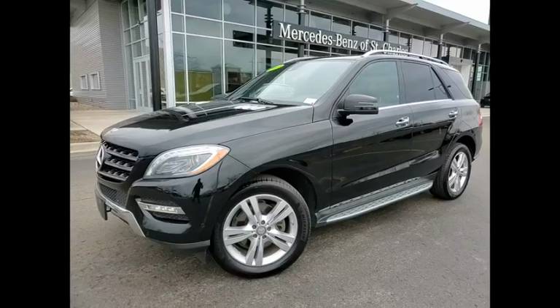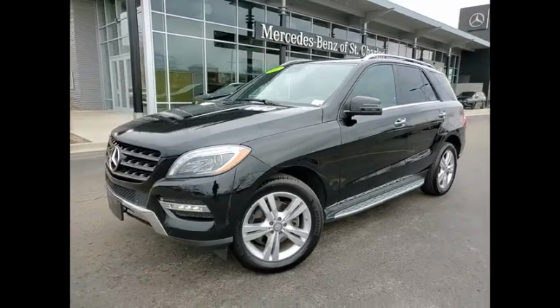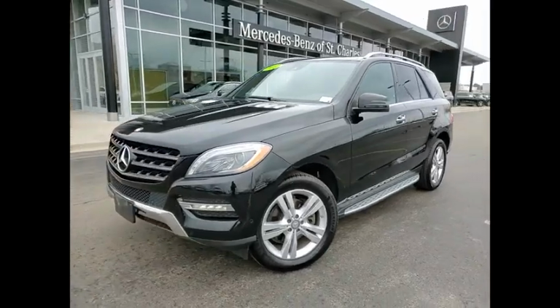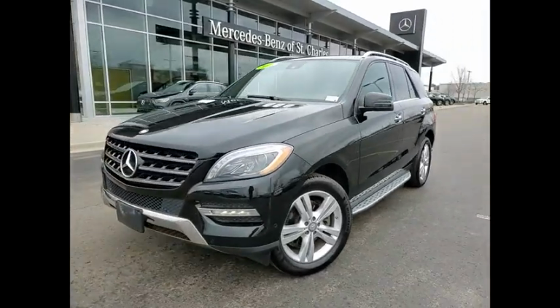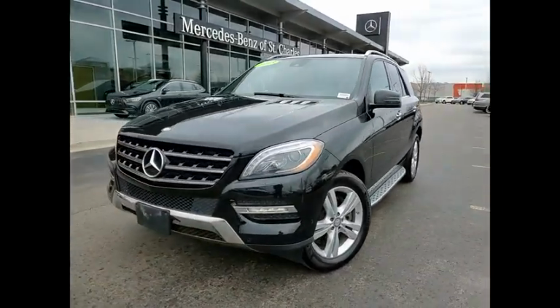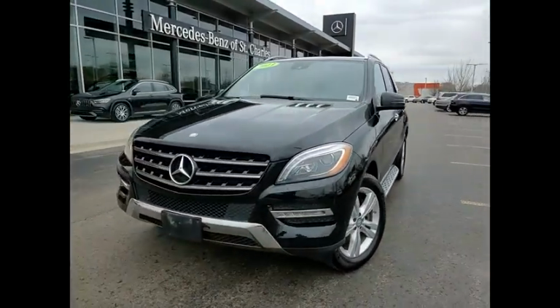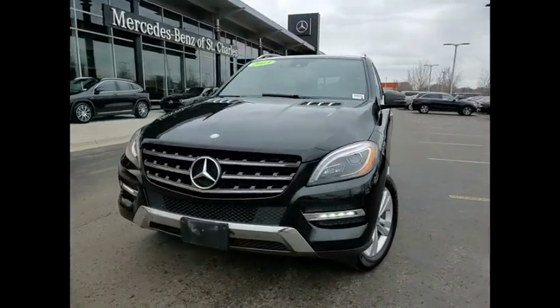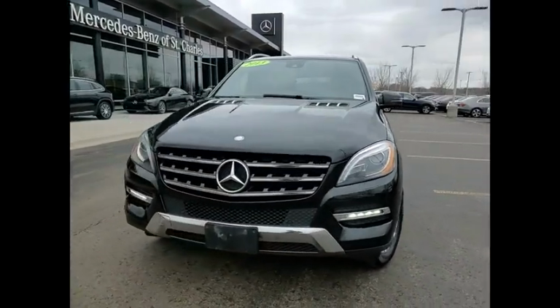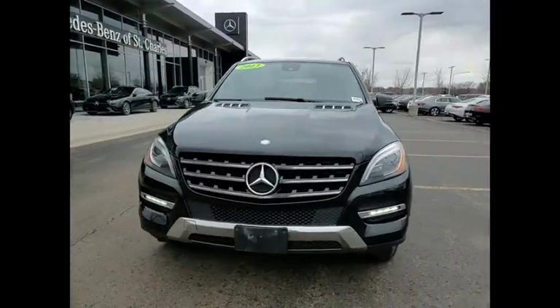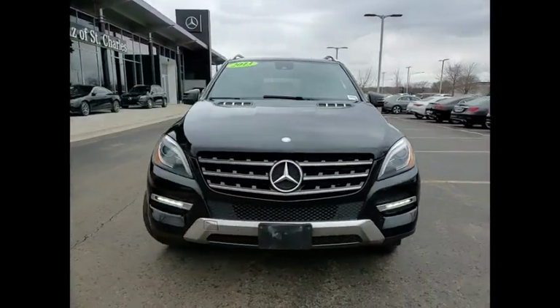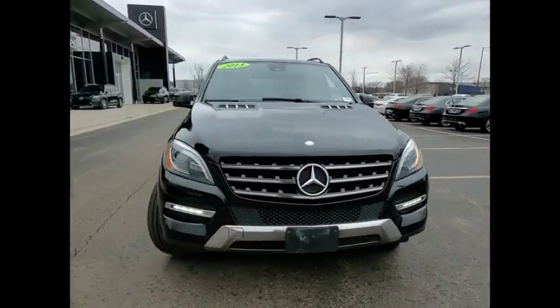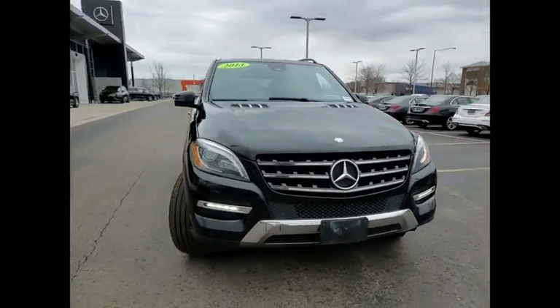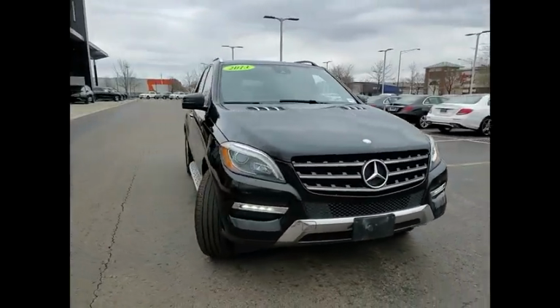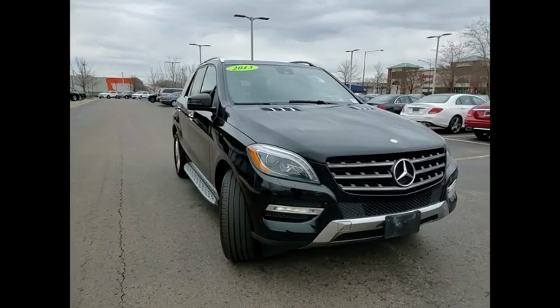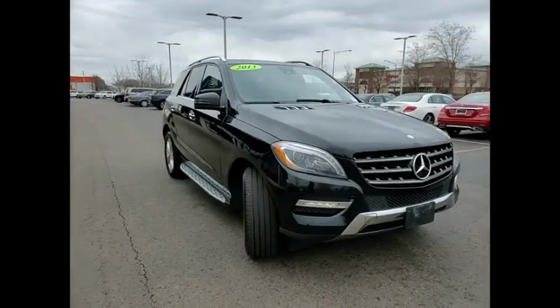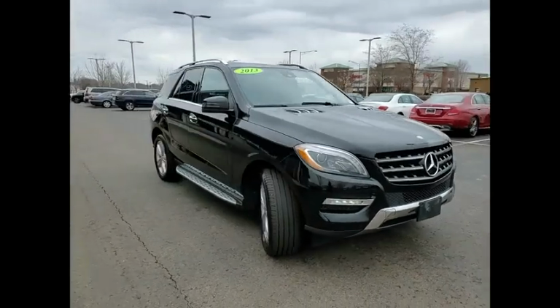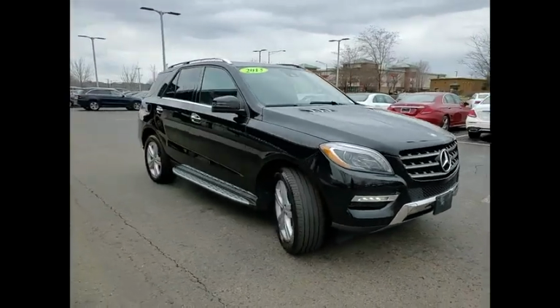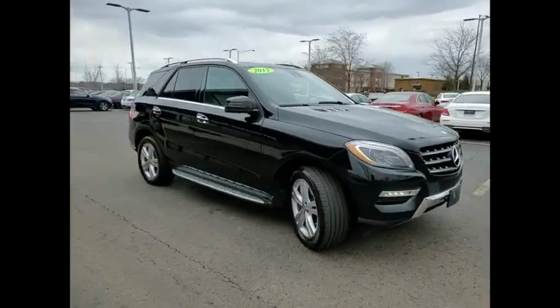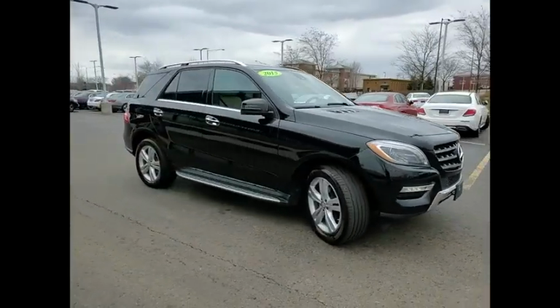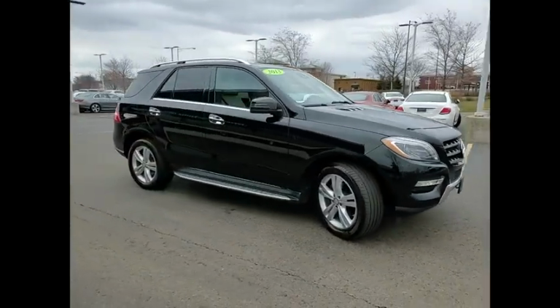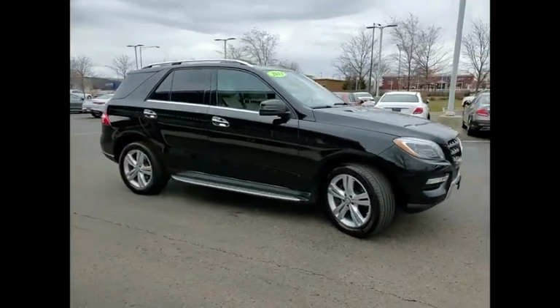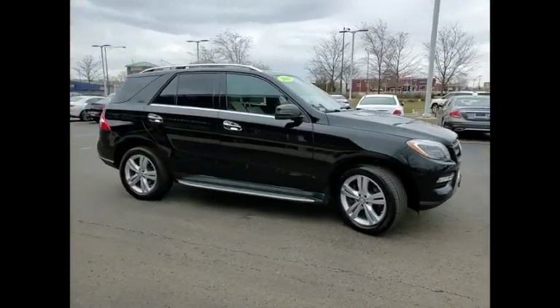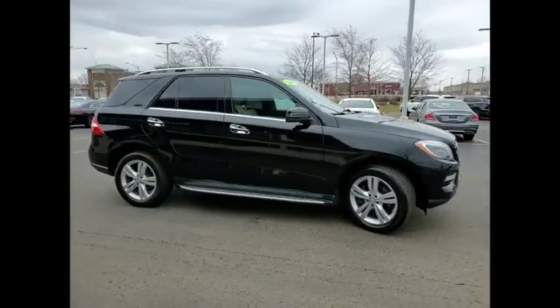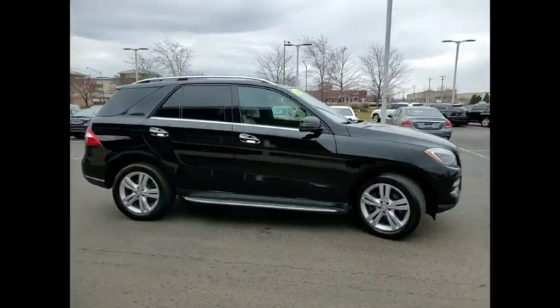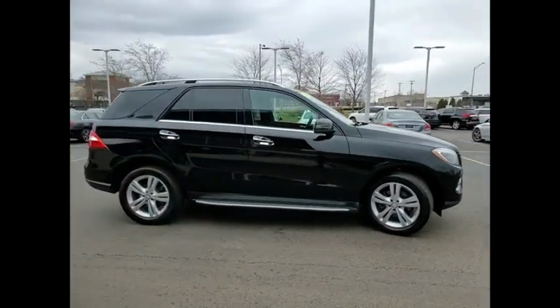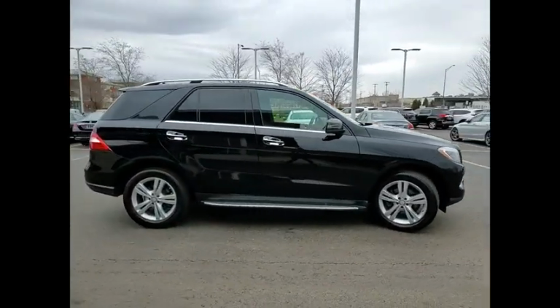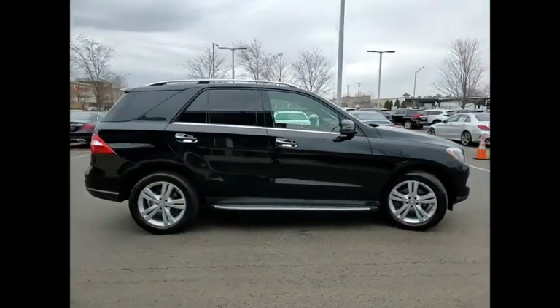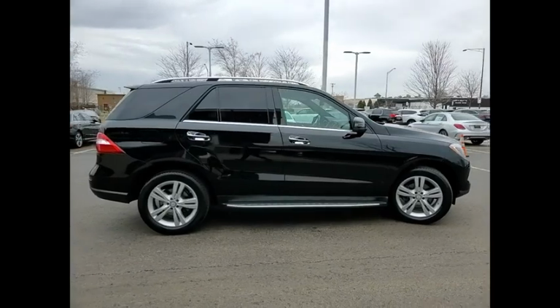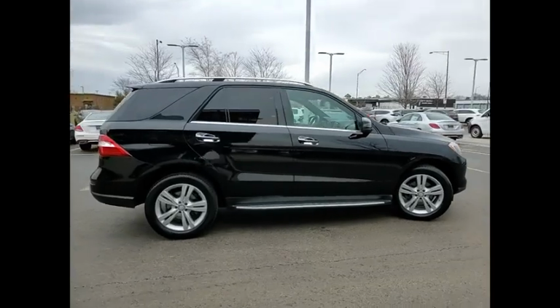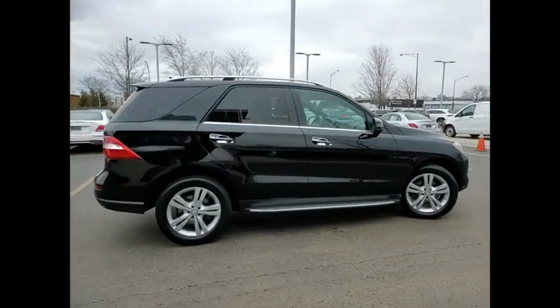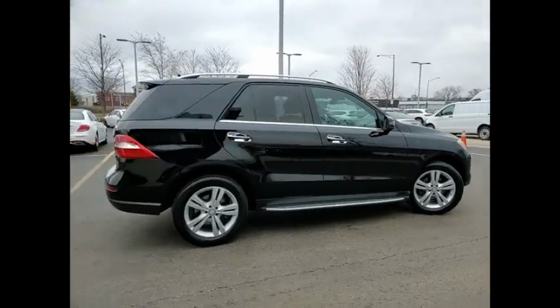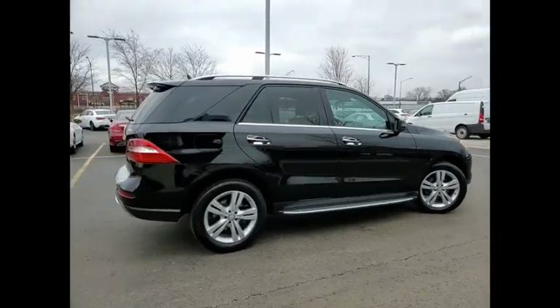Make a great choice today with the 2013 M-Class. Top rated safety — it runs in the family. It is something we never take for granted. This vehicle has less than 110,000 miles.